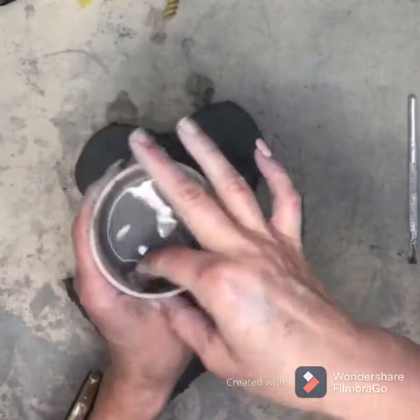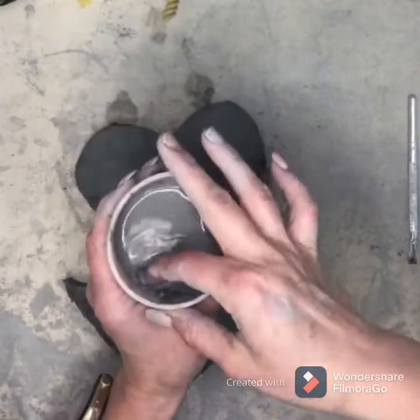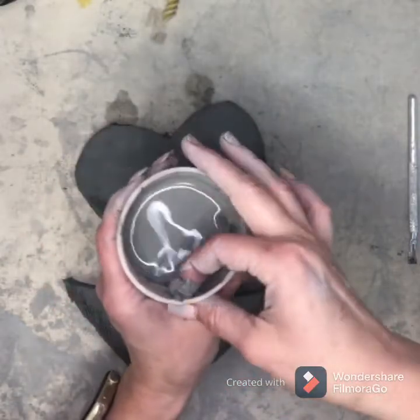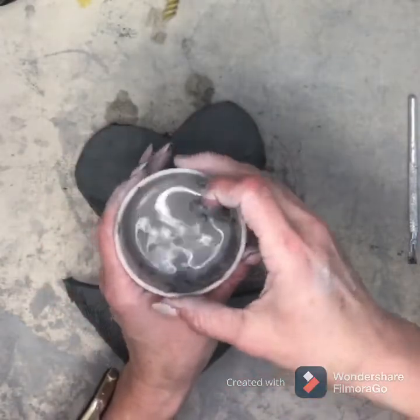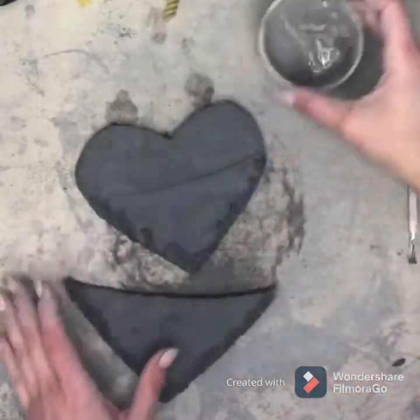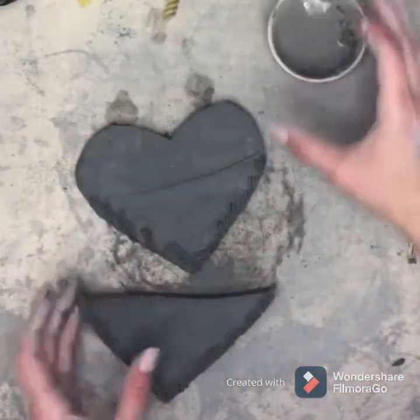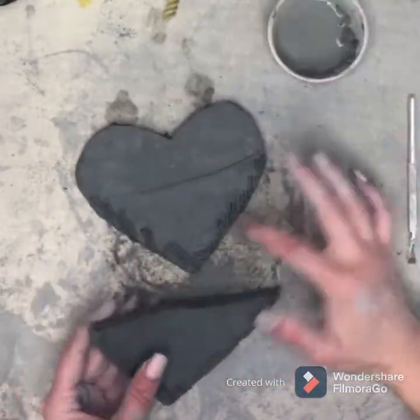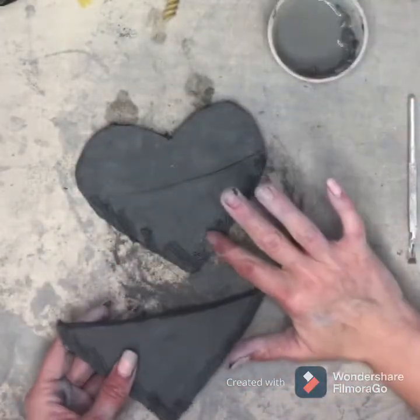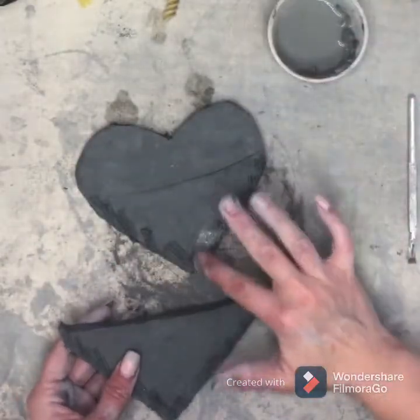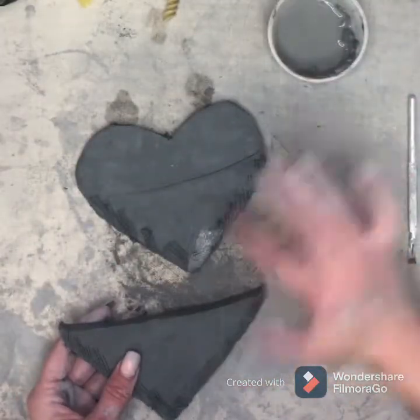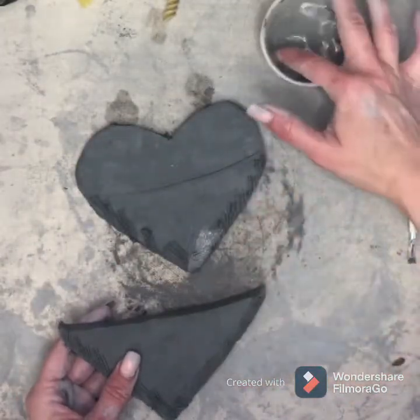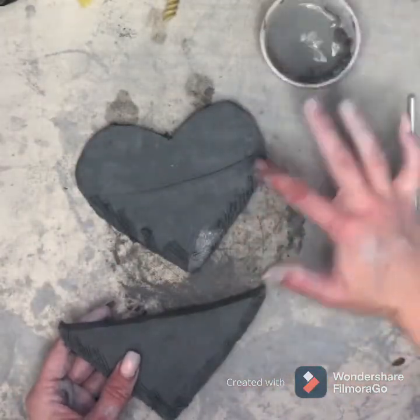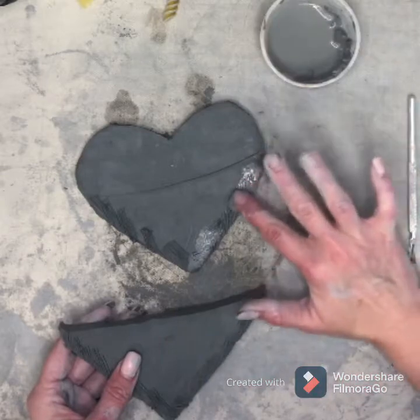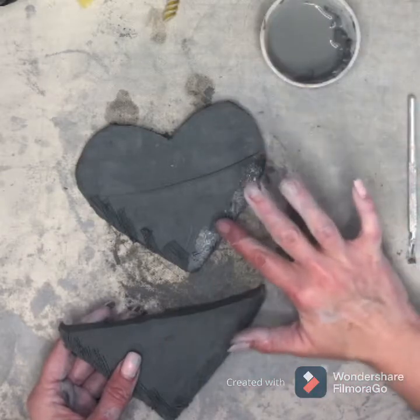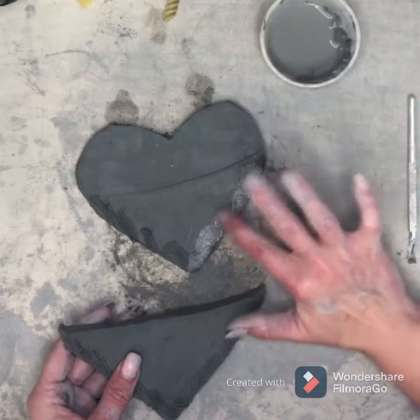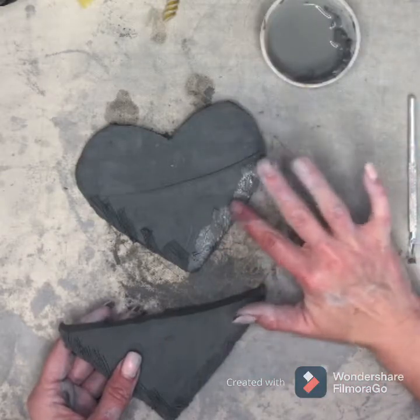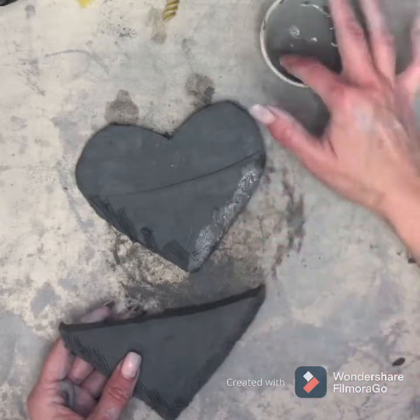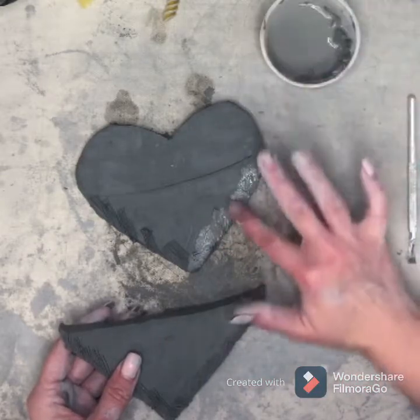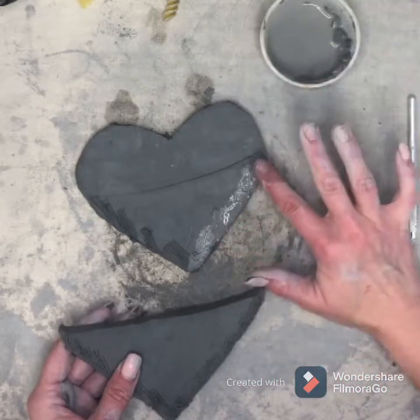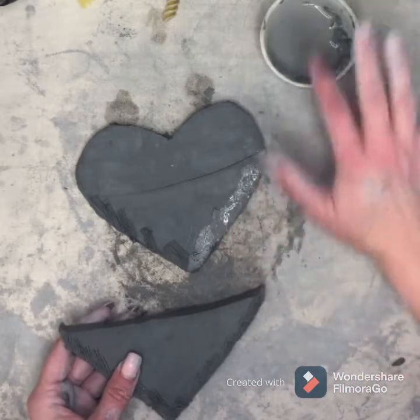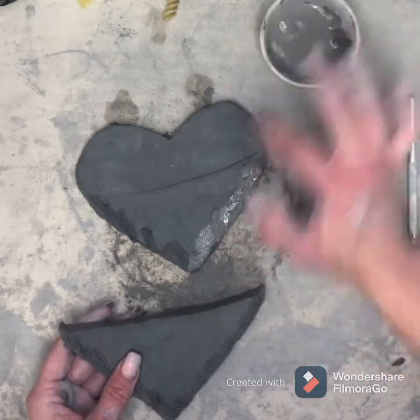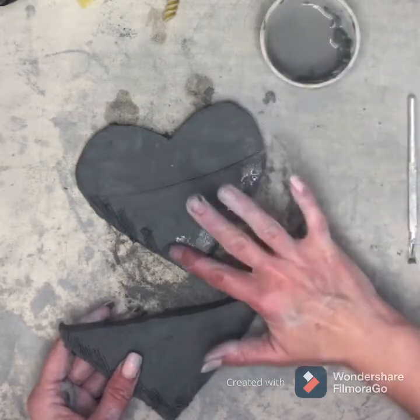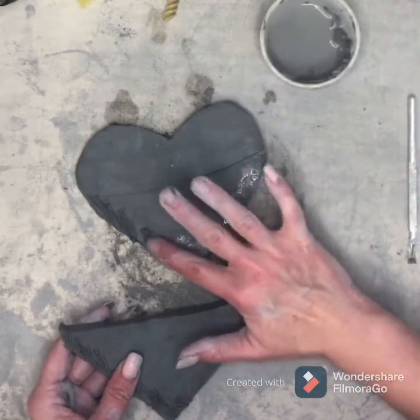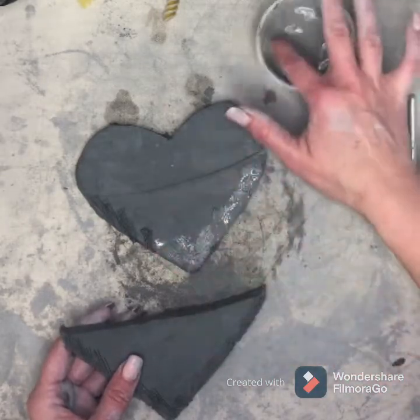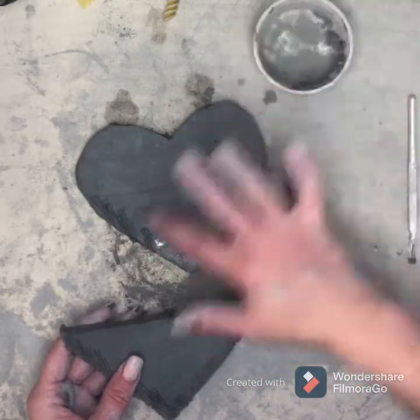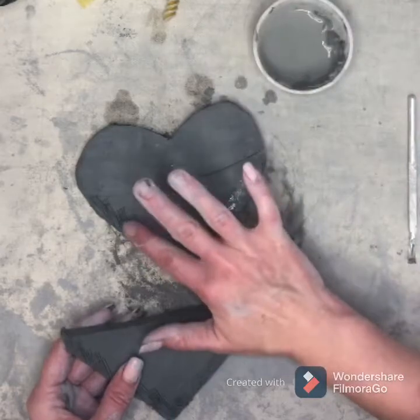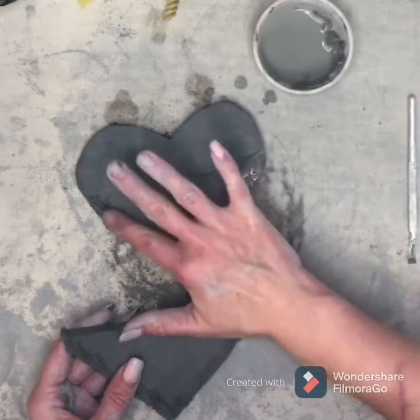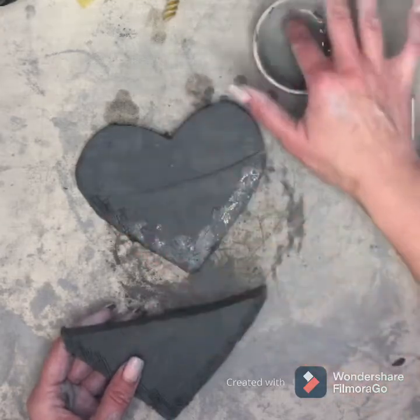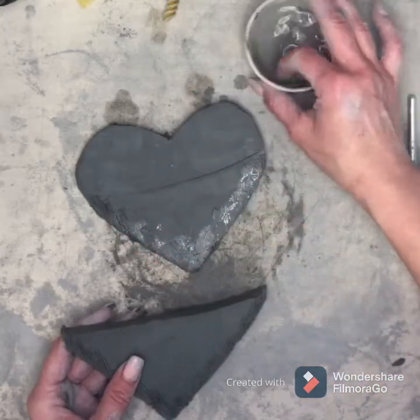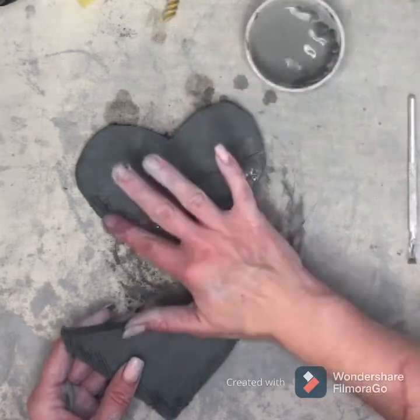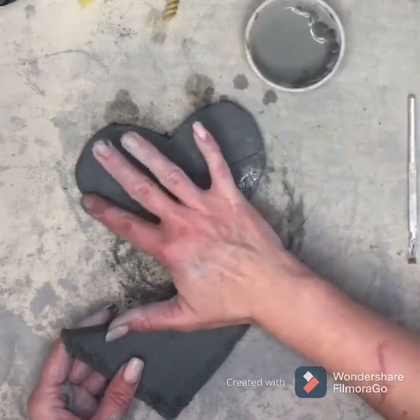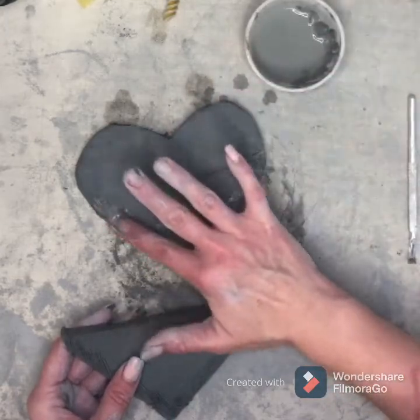This slip is going to be our glue. Add some slip all along the edges — just take a dab with your finger: dab, dab, dab. Do not rub really hard and smooth out the scratches, because that would defeat the purpose.